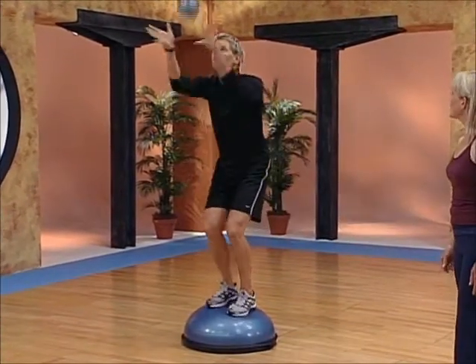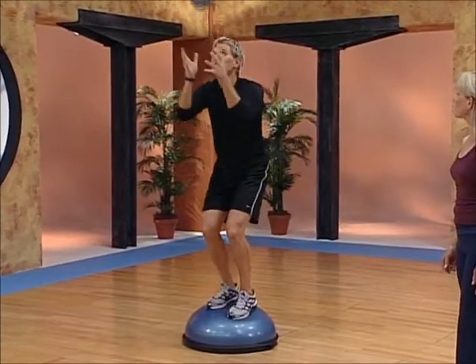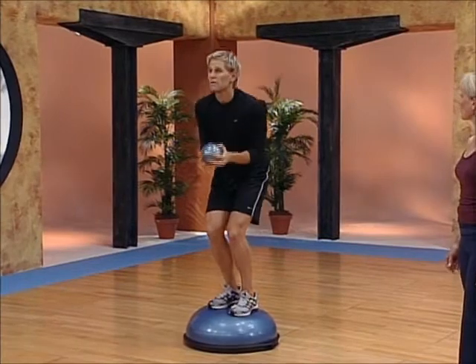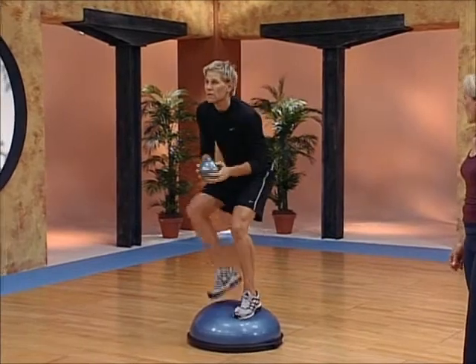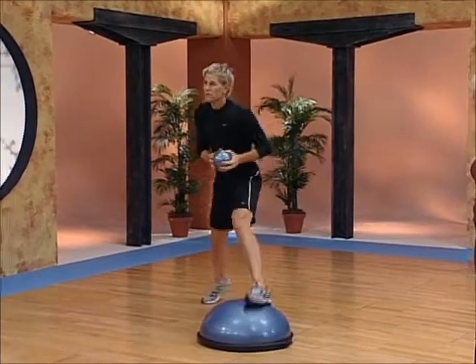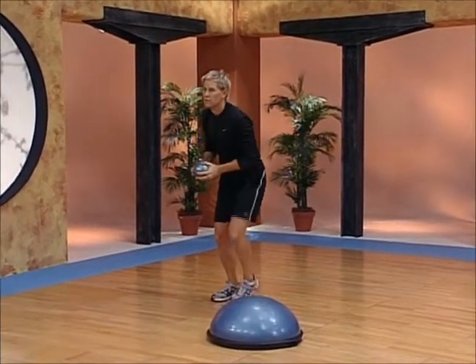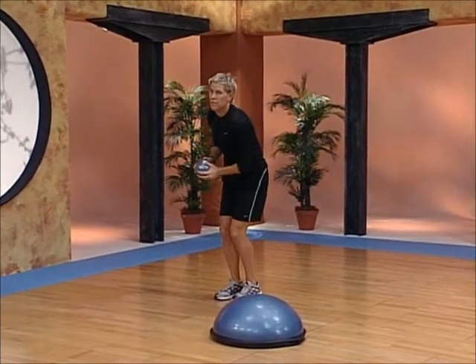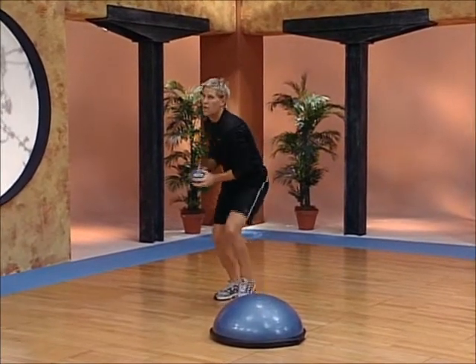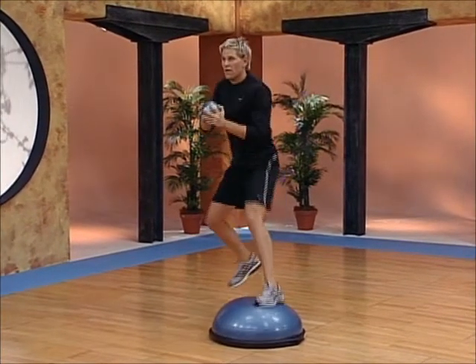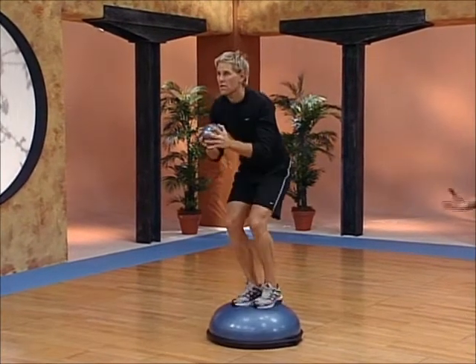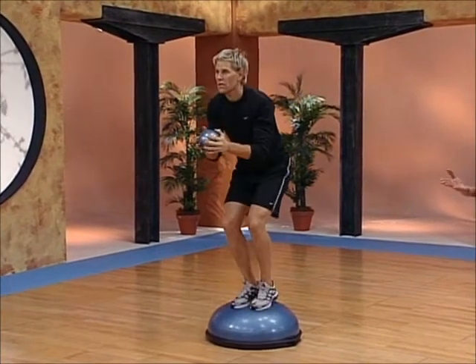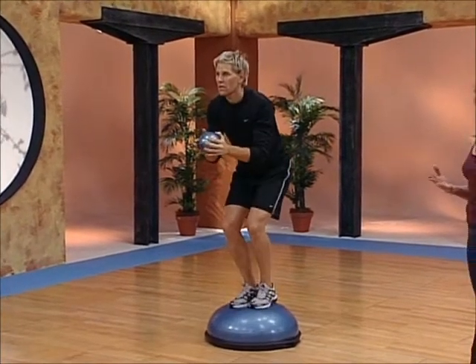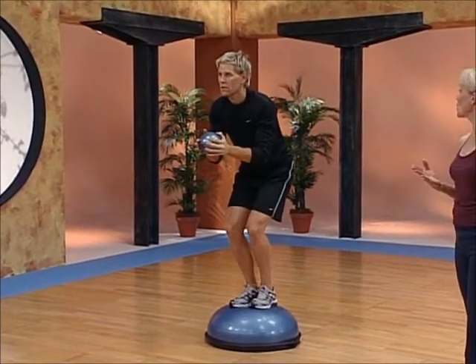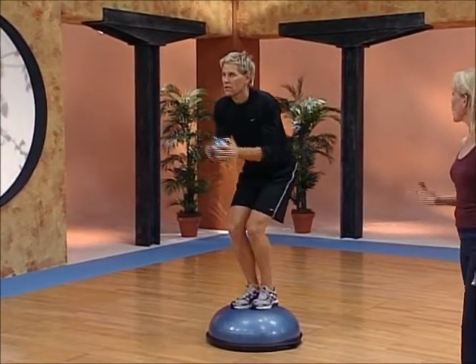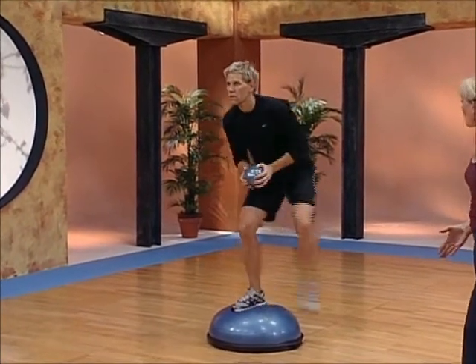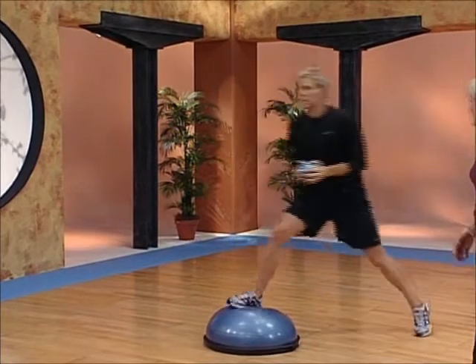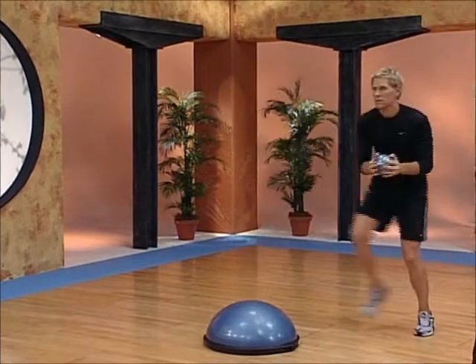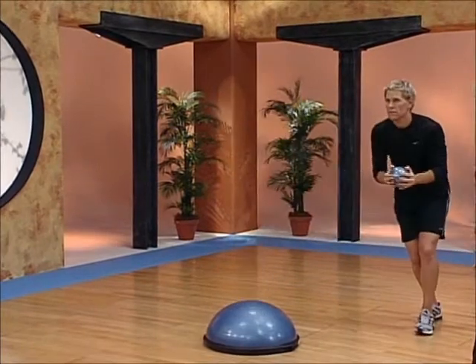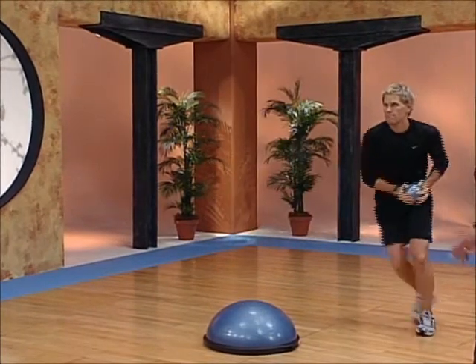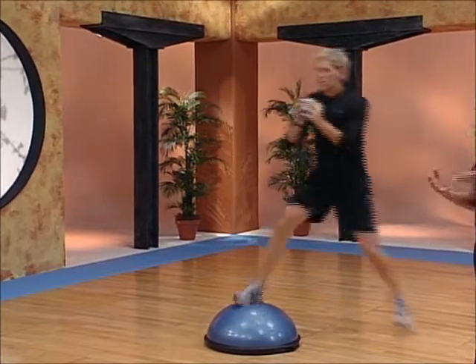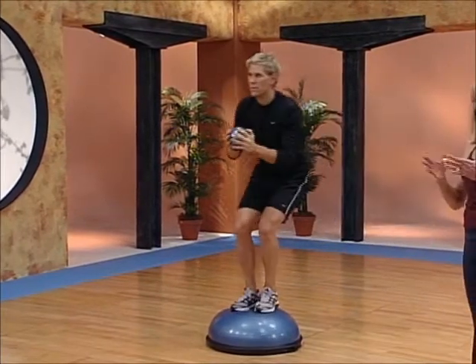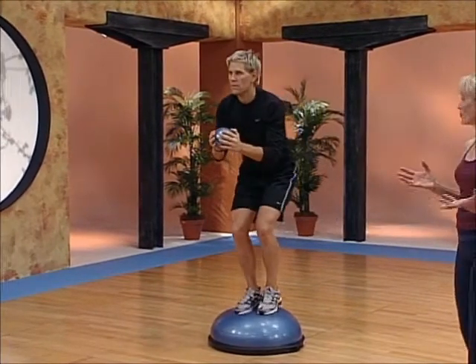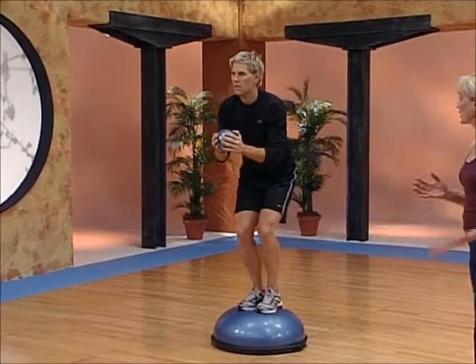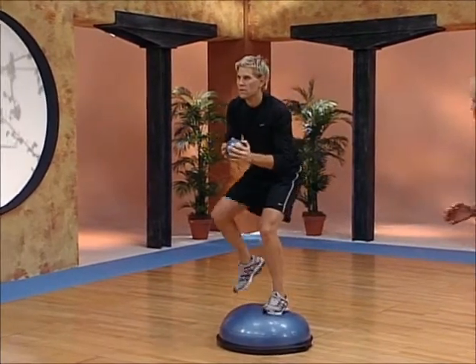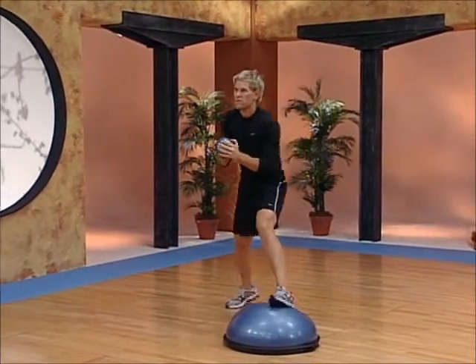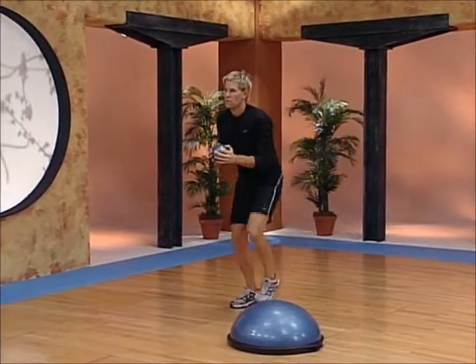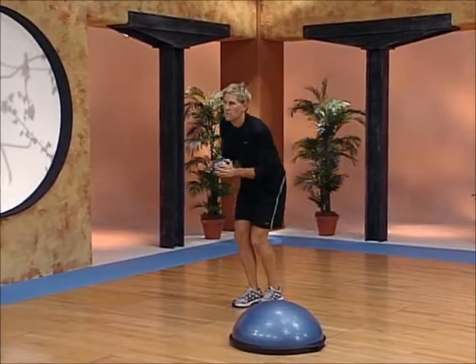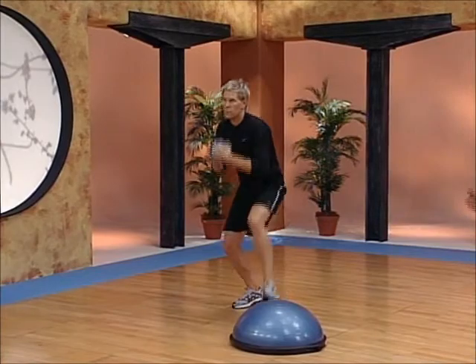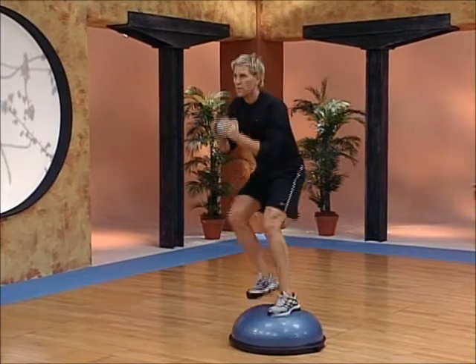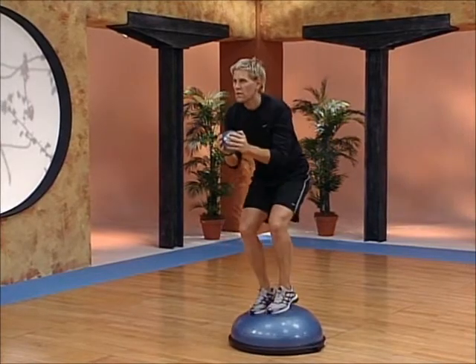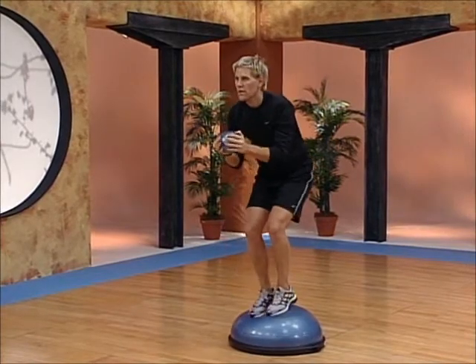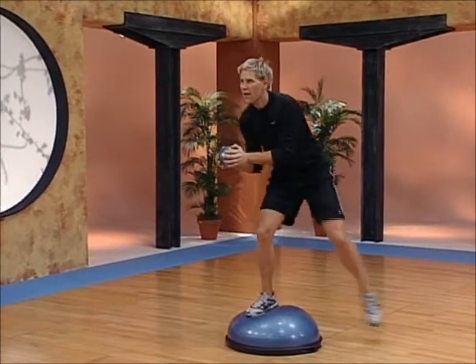Now if you want to regress this drill and make it a little bit easier, he's going to leap and just not toss the ball and step down. Sometimes it's easier to separate the skills and only perform one skill at a time to develop that coordination.